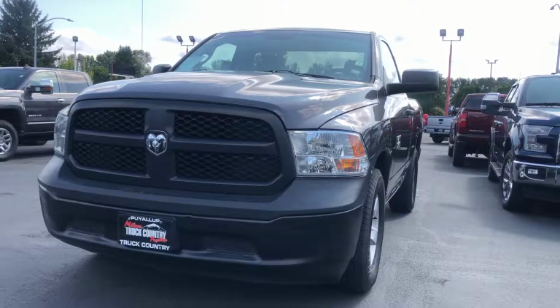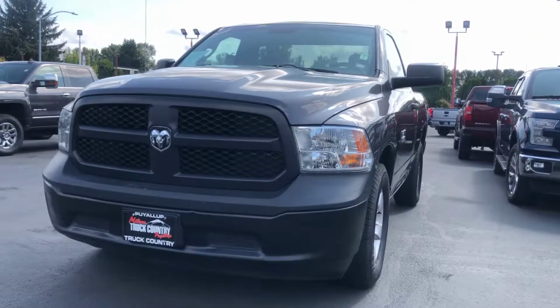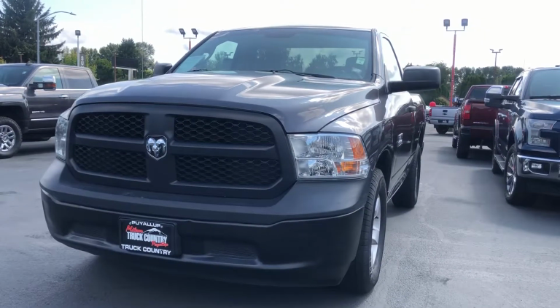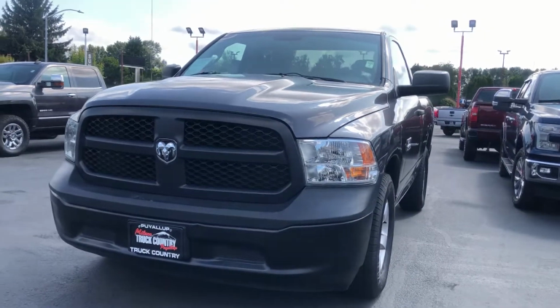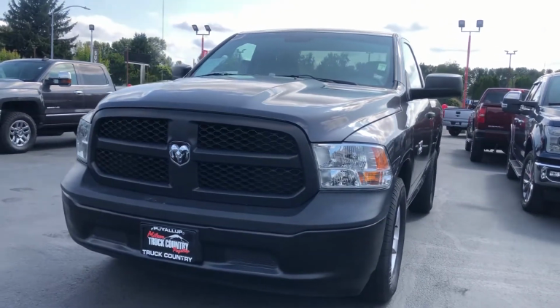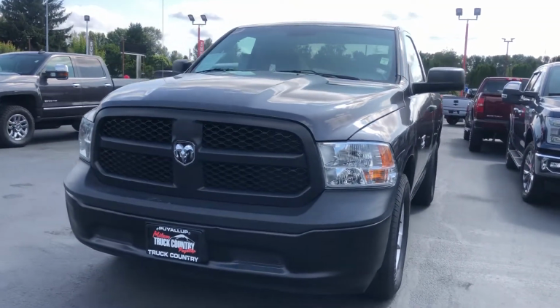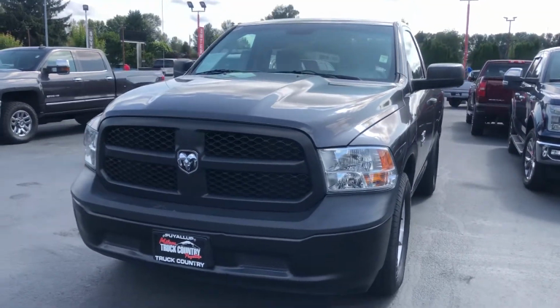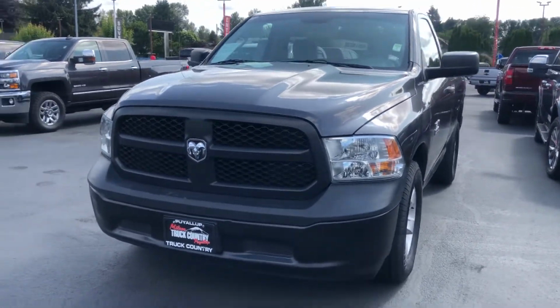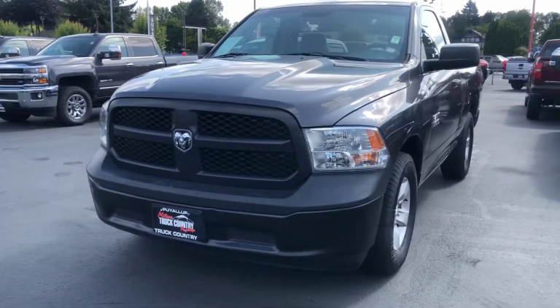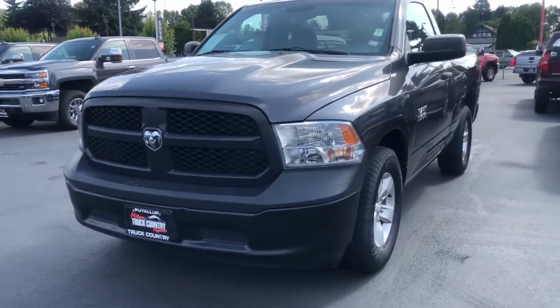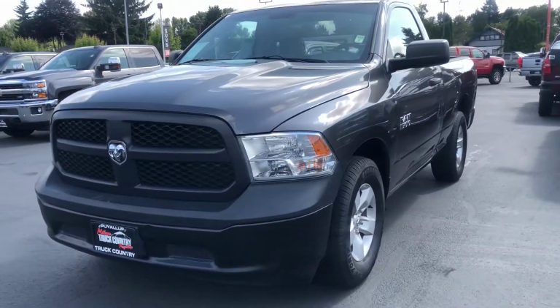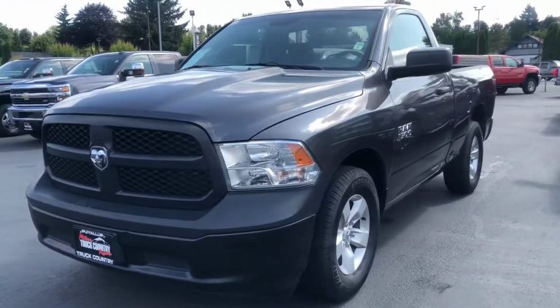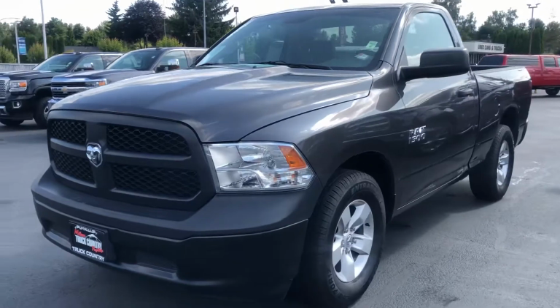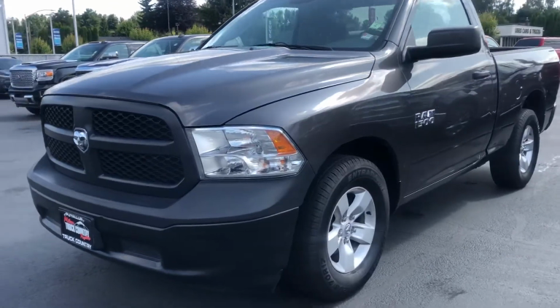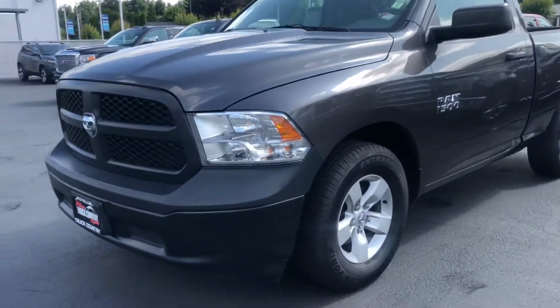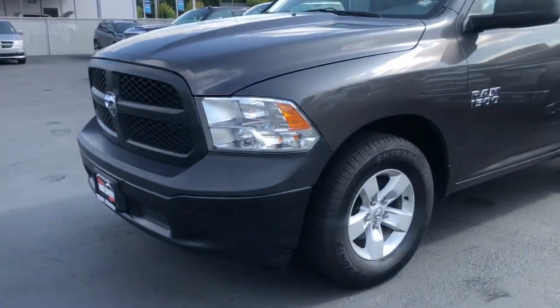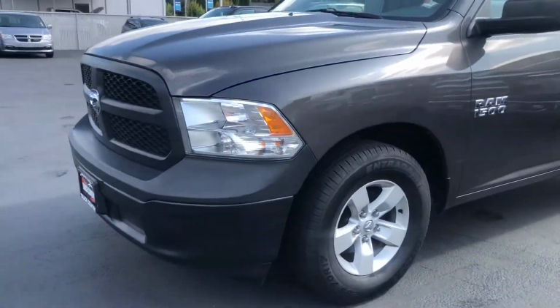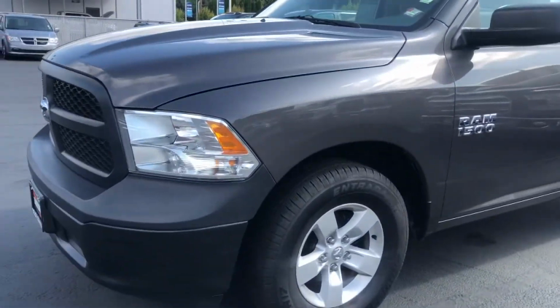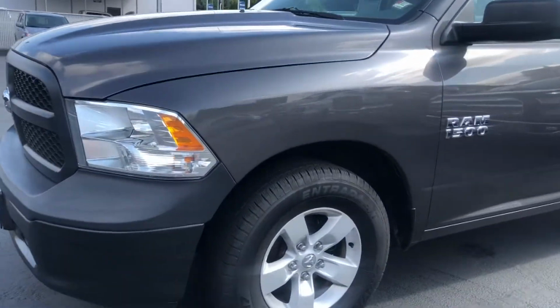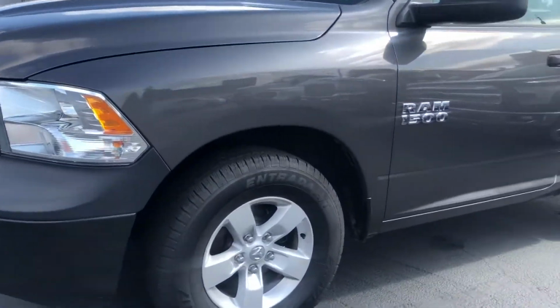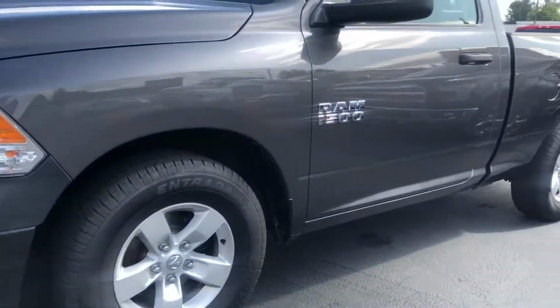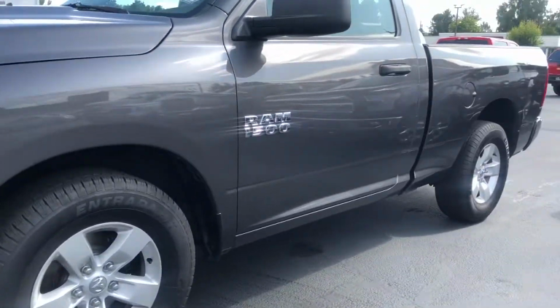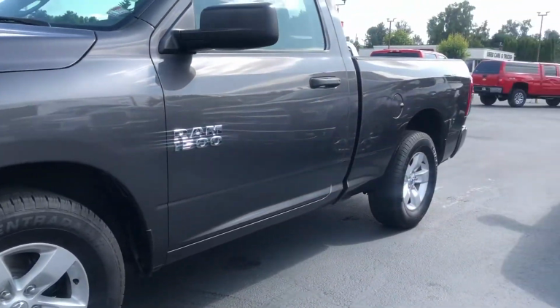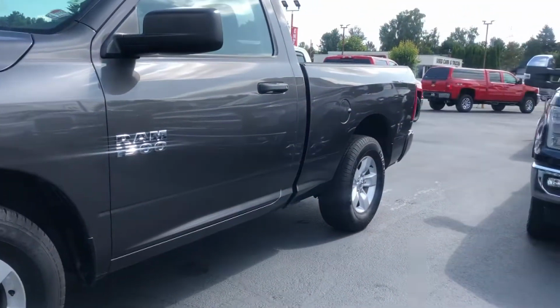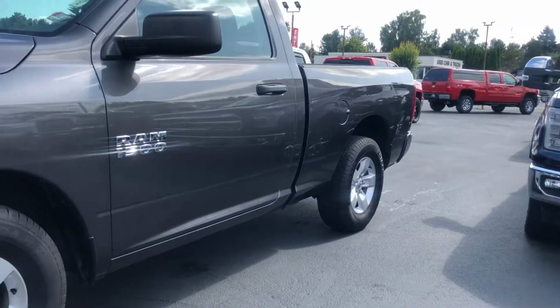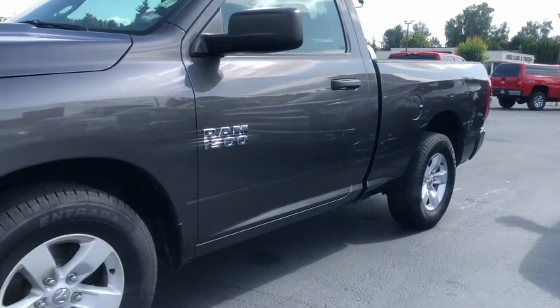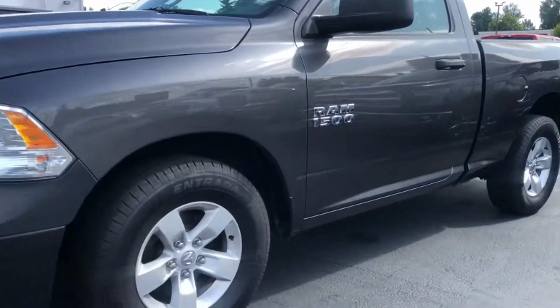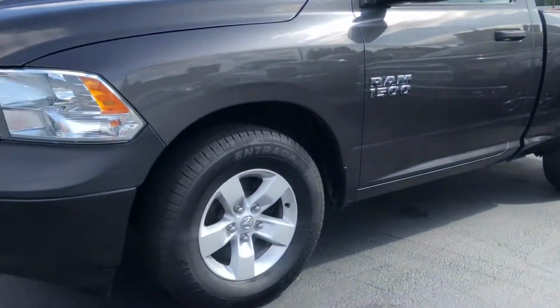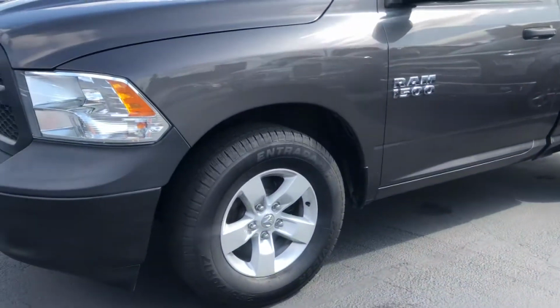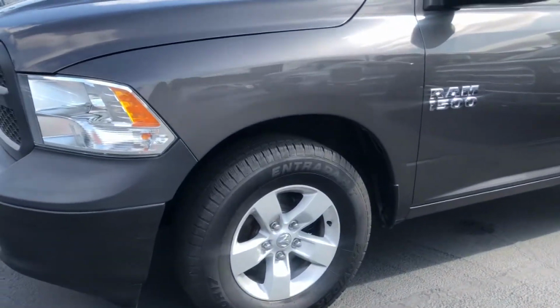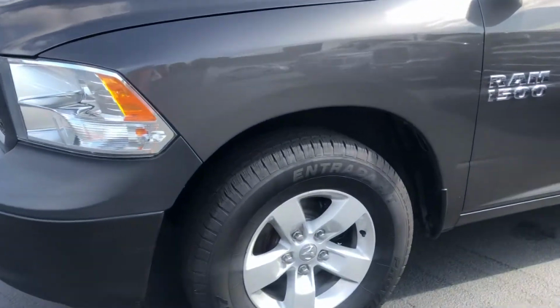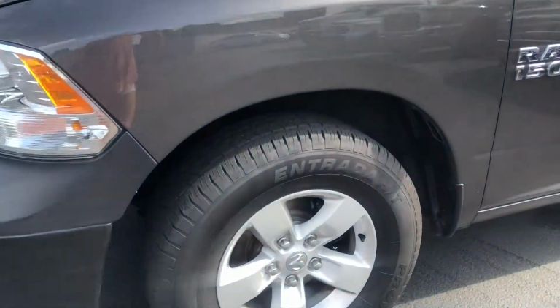All right James, here's the 2014 Ram 1500. Want to do a quick walk around so you can see how clean it is. There's absolutely no scuffs or marks on this, and you have good tire tread.